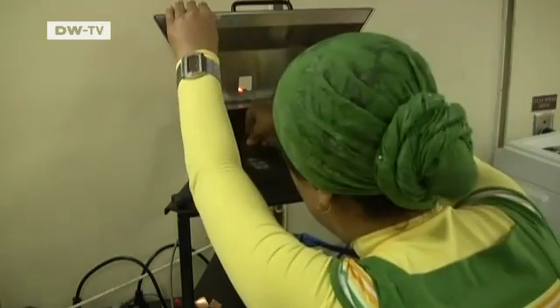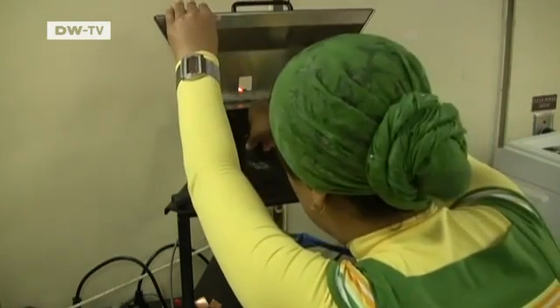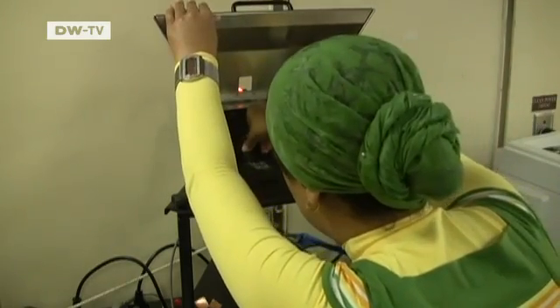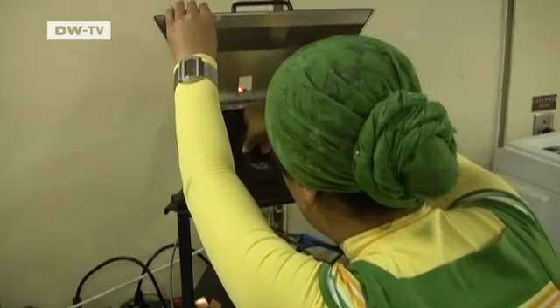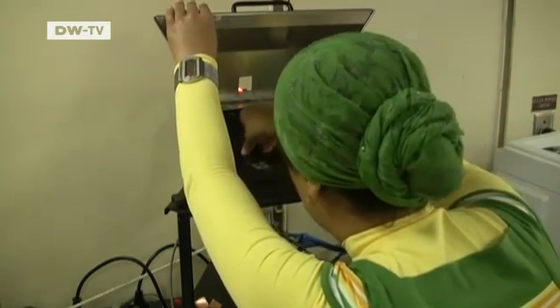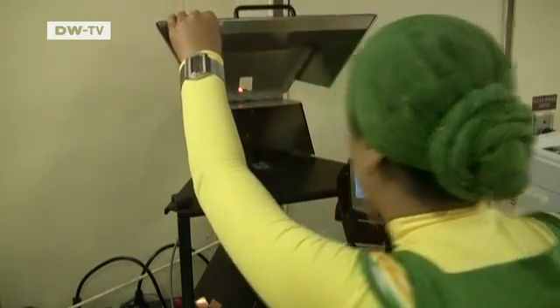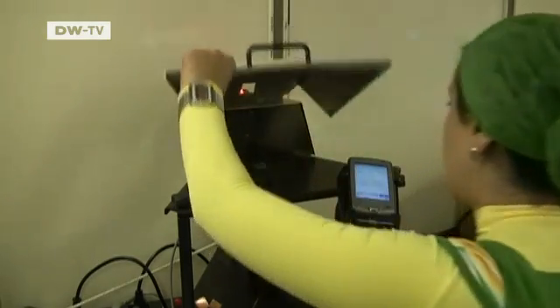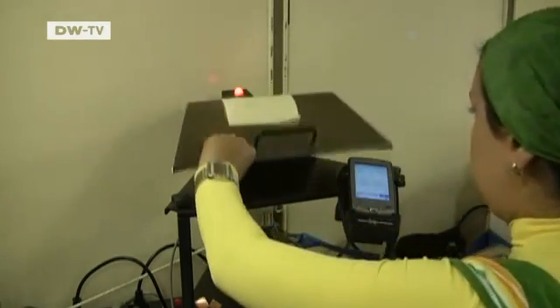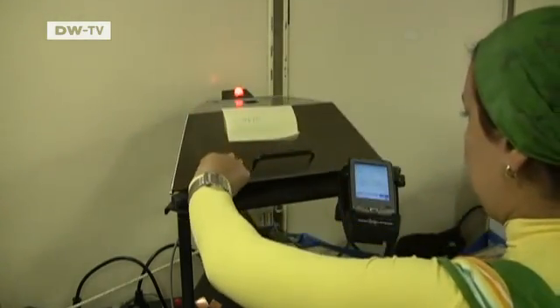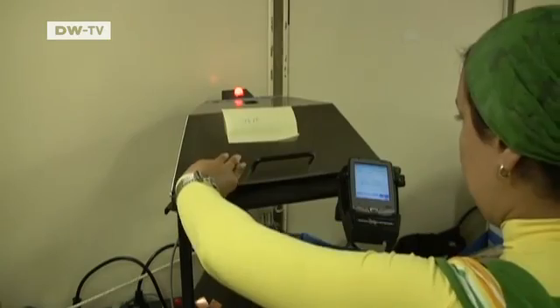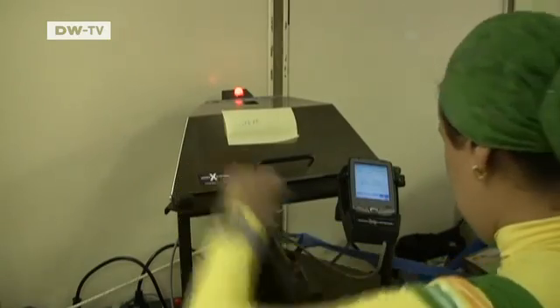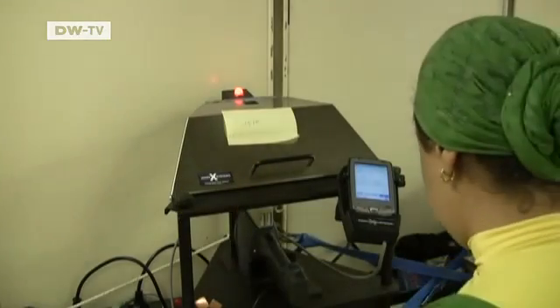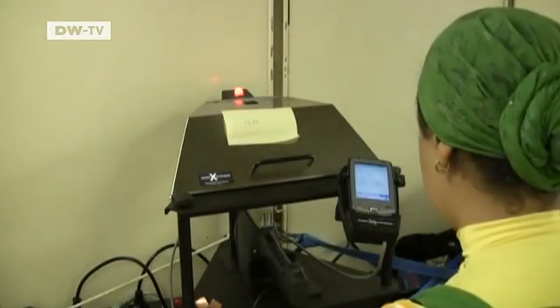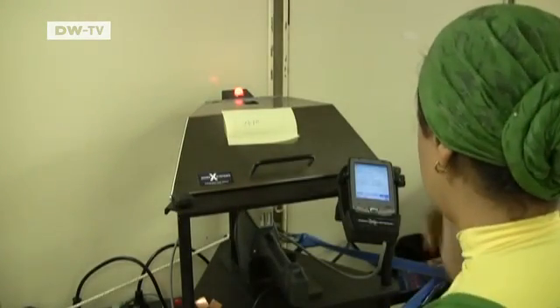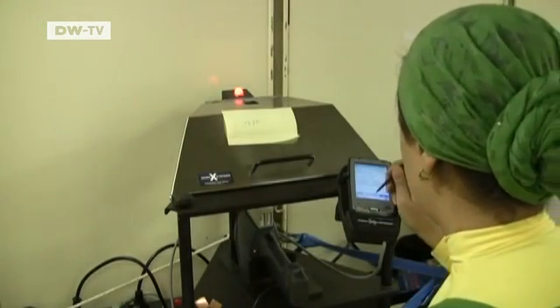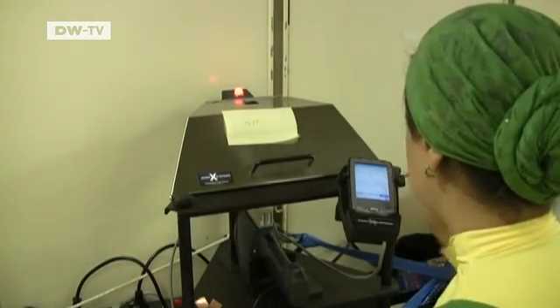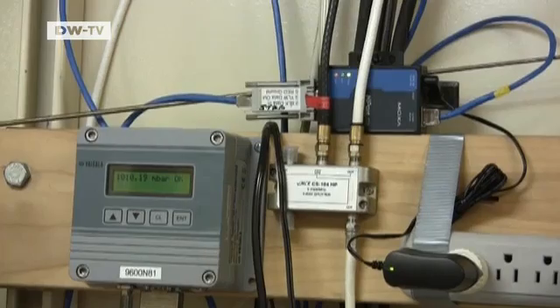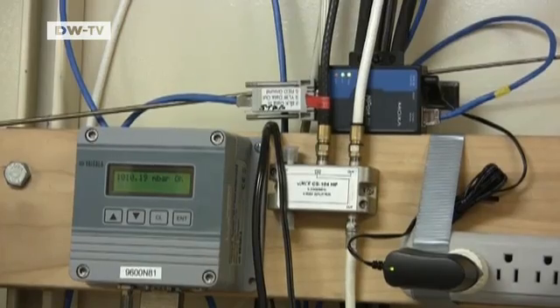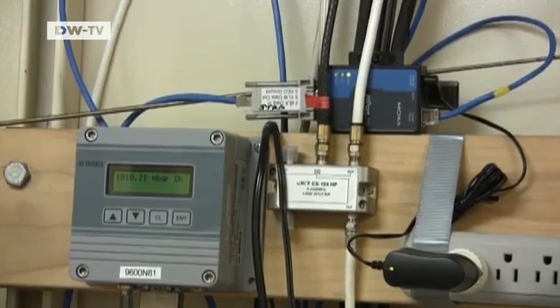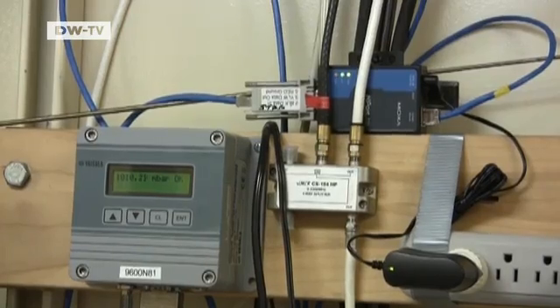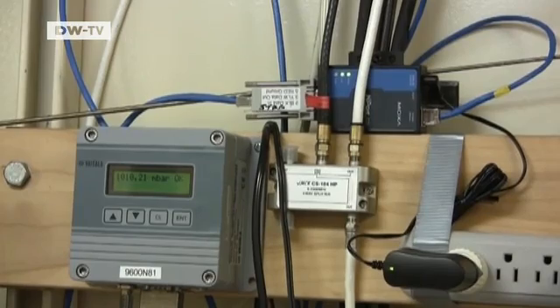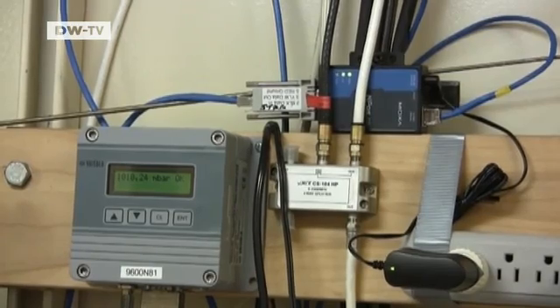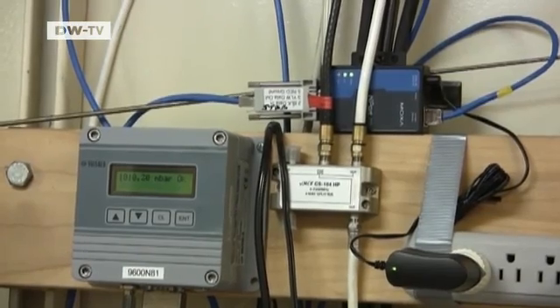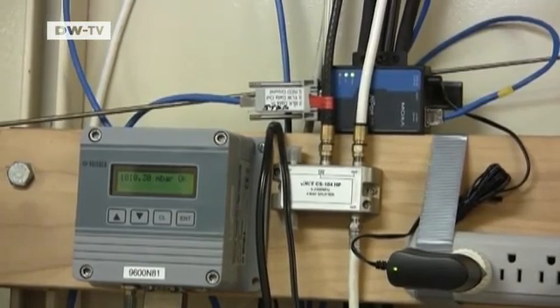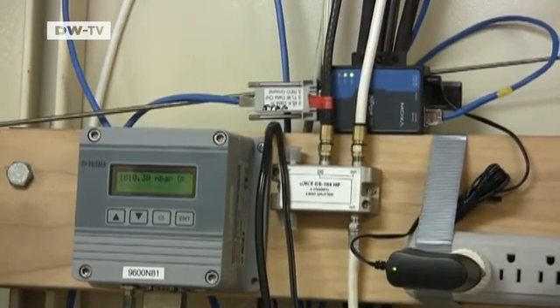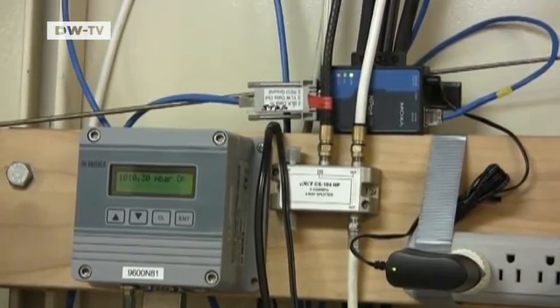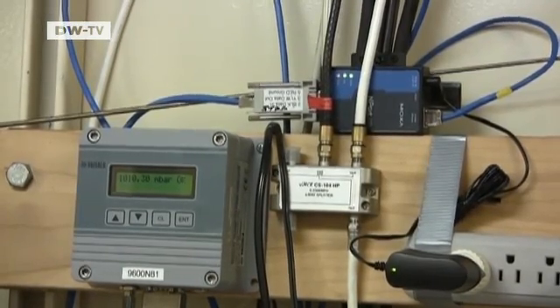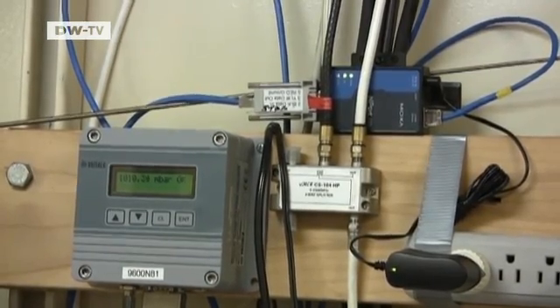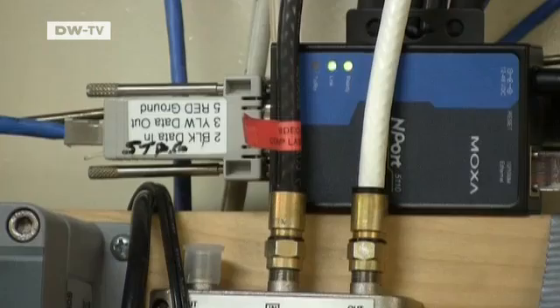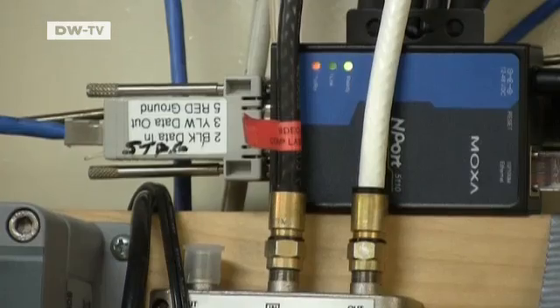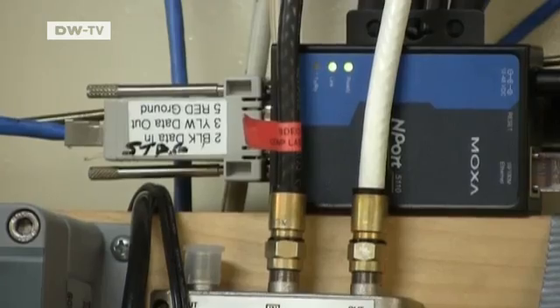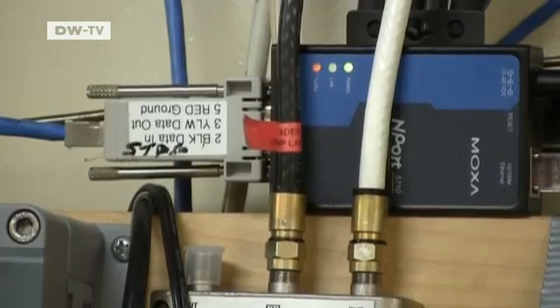Precise analysis shows that the manganese nodules also contain small amounts of rare metals such as molybdenum, selenium, and tellurium. These are in high demand among producers of electronic components.